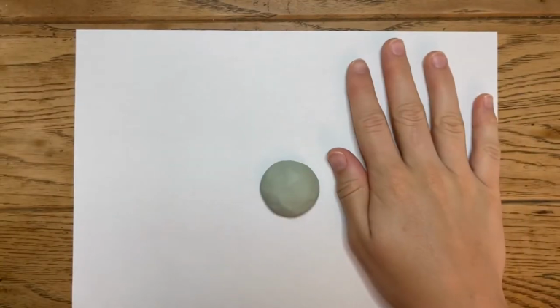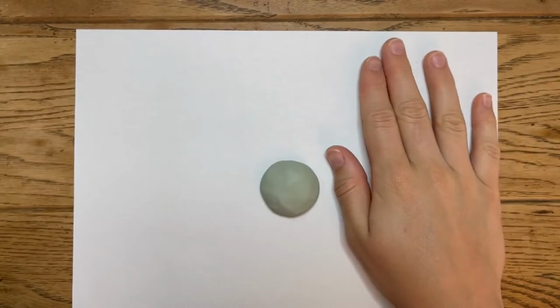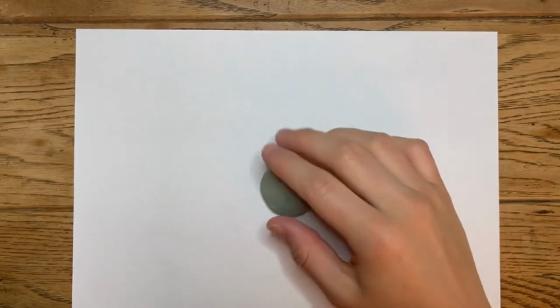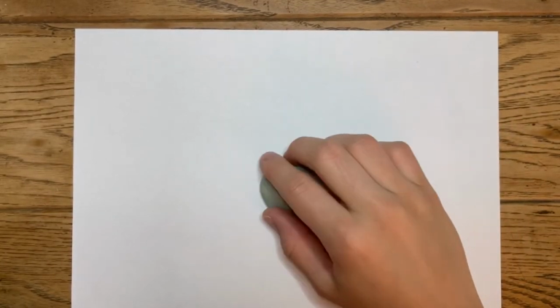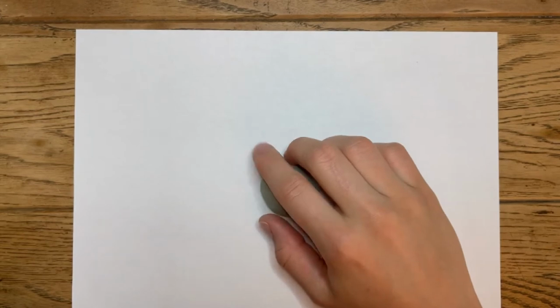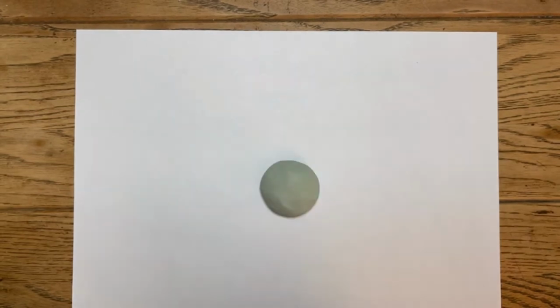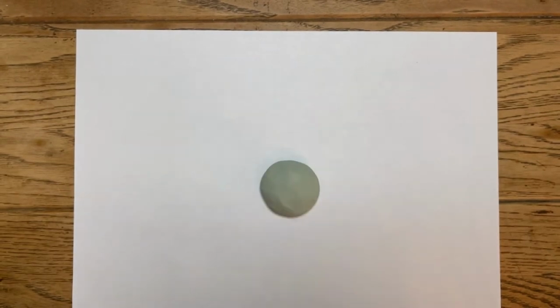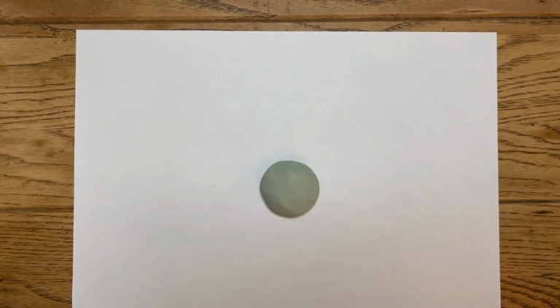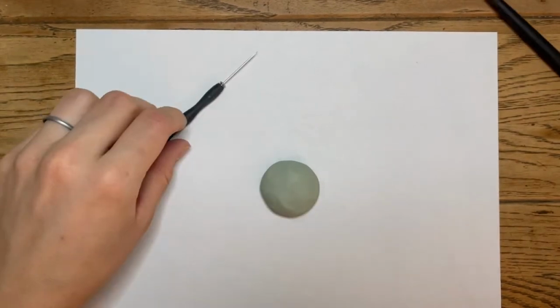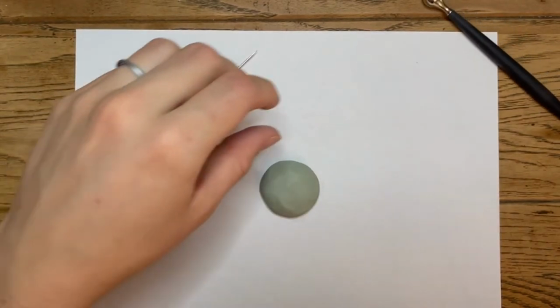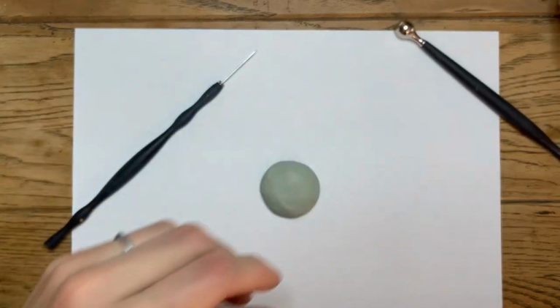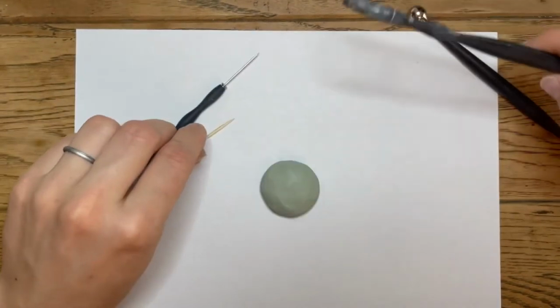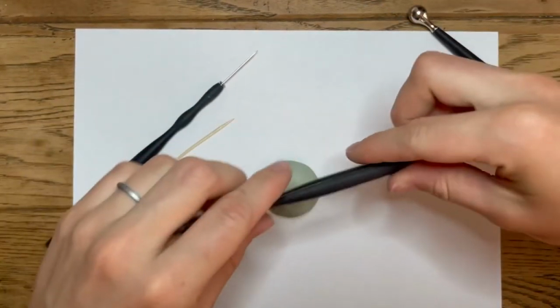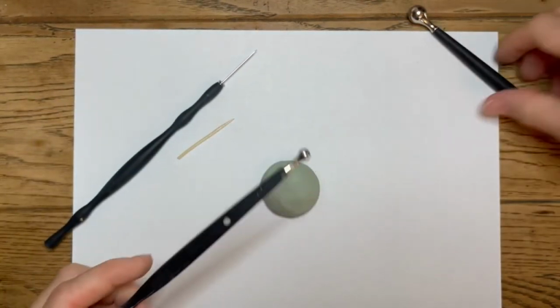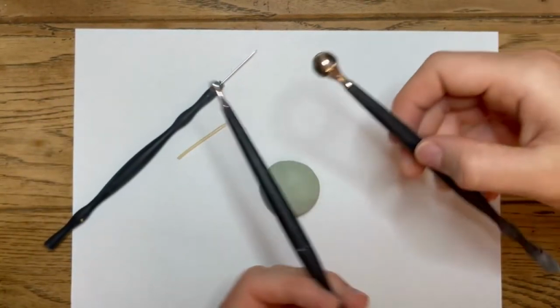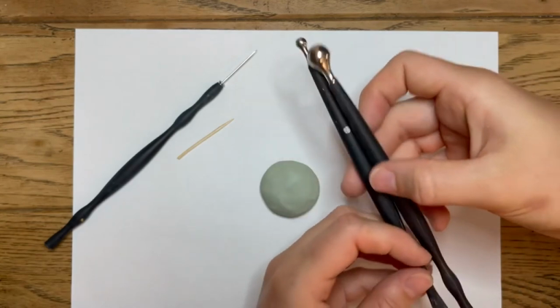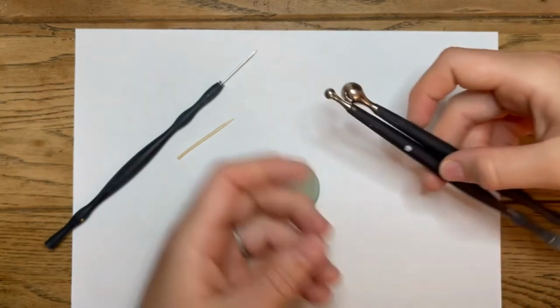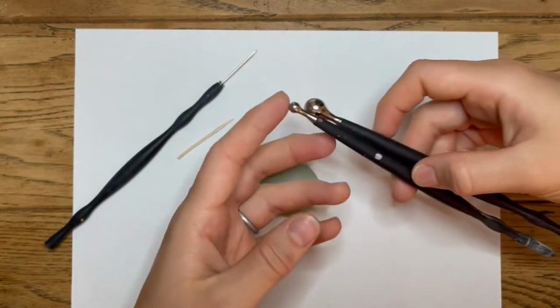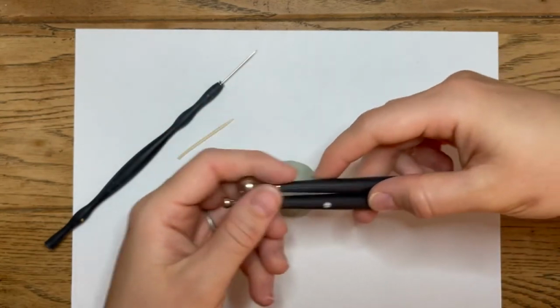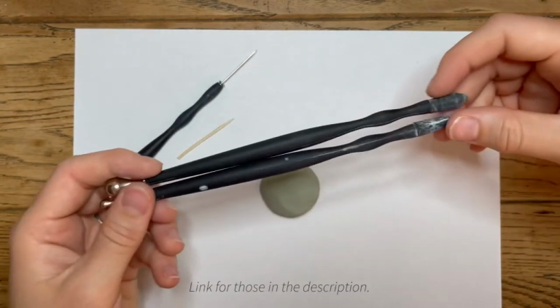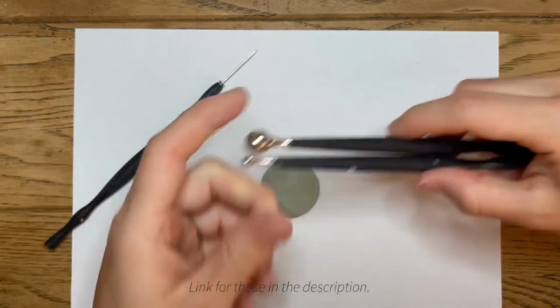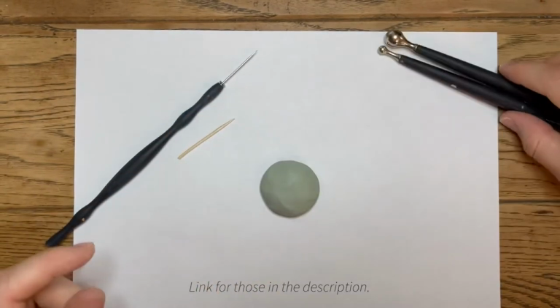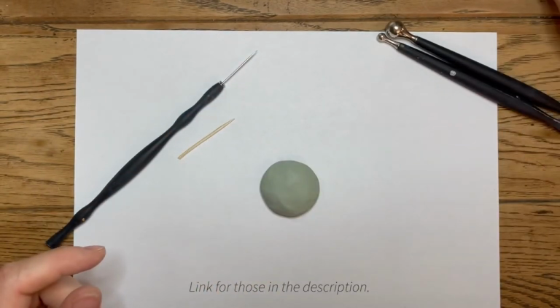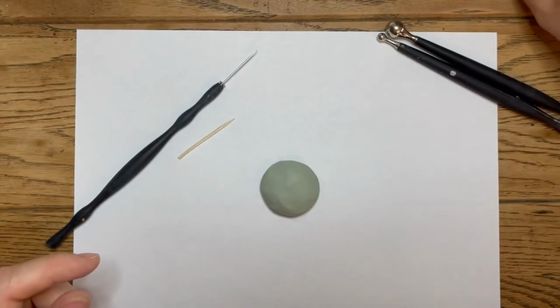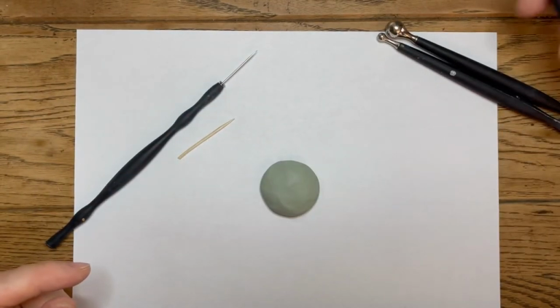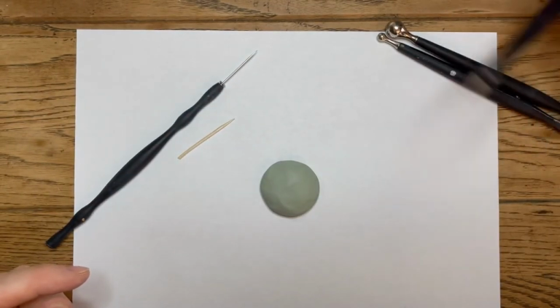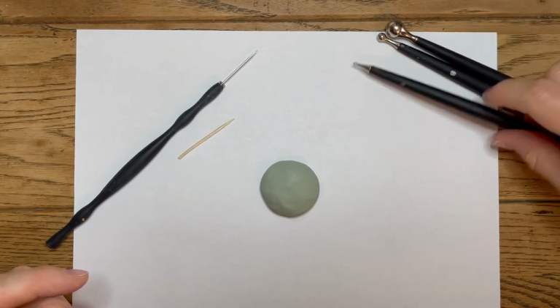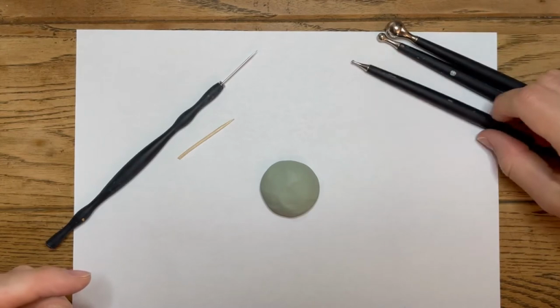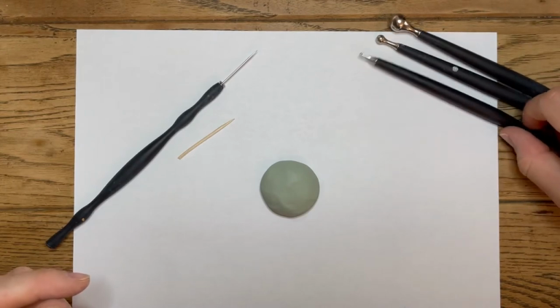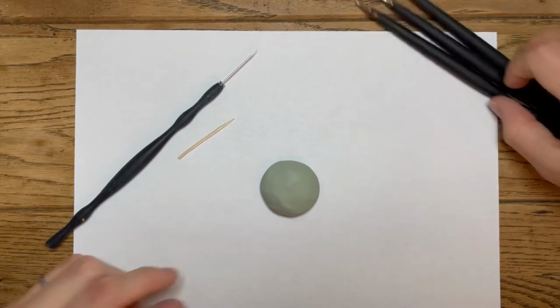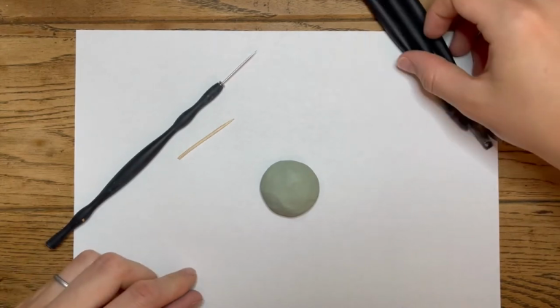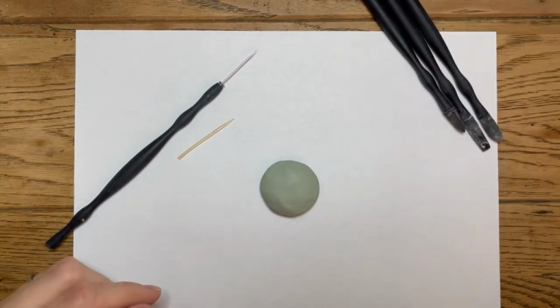To begin you'll need a work mat to protect your tabletop, some clay that you're using, and a potter's needle or a toothpick, as well as some ball ends or silicone dowels, depending on the size and shape you want your fur to be.